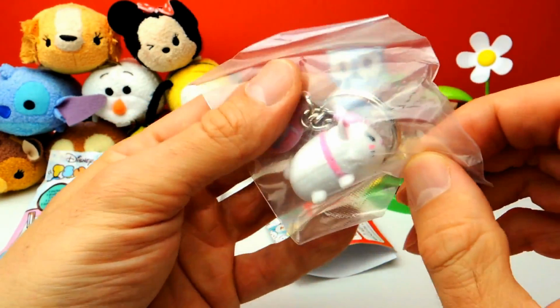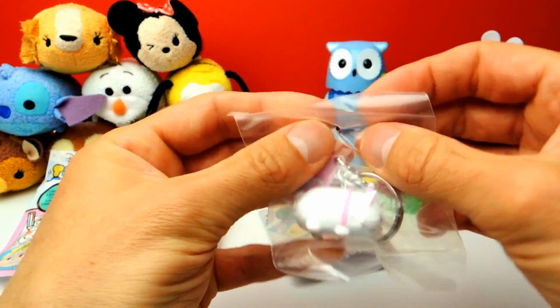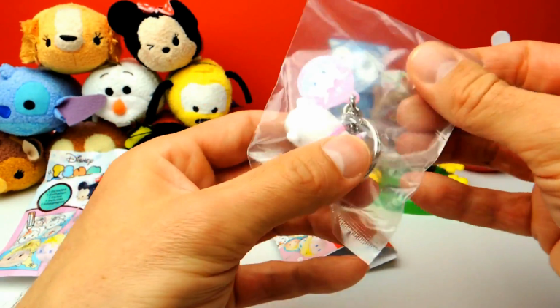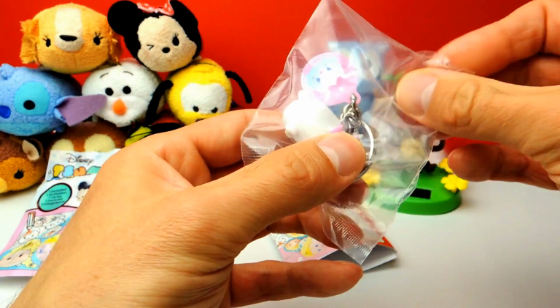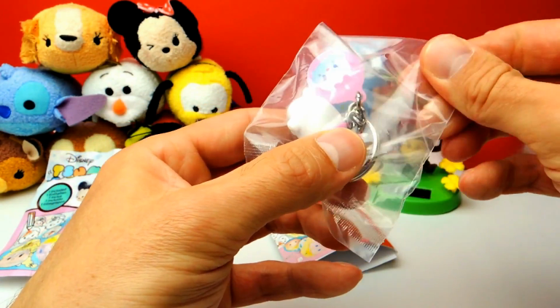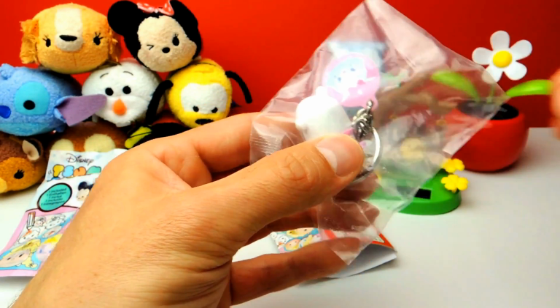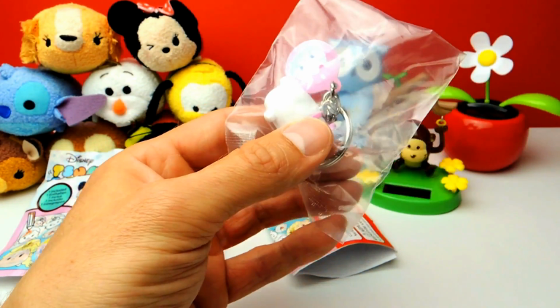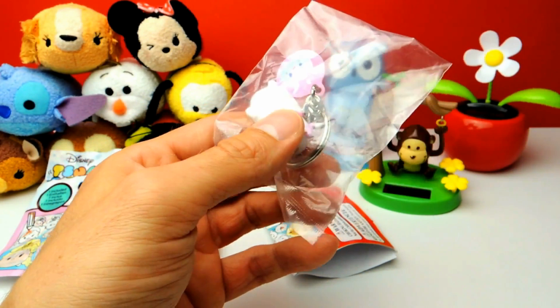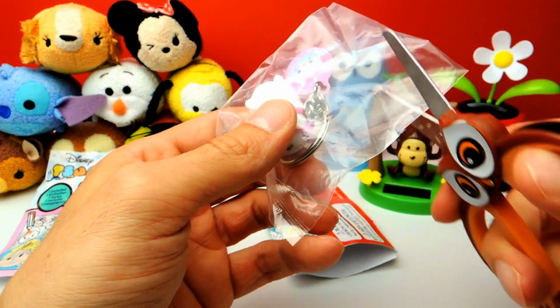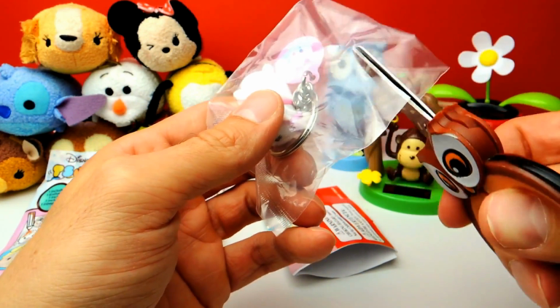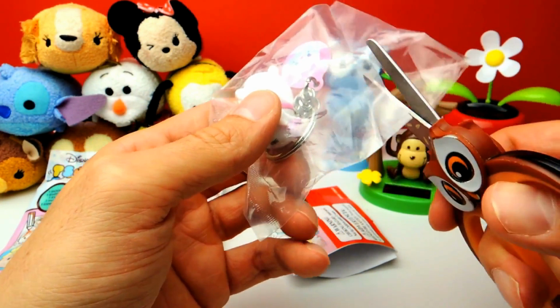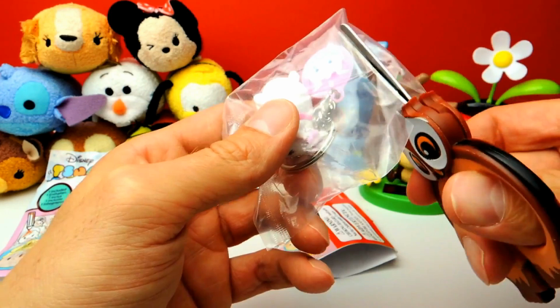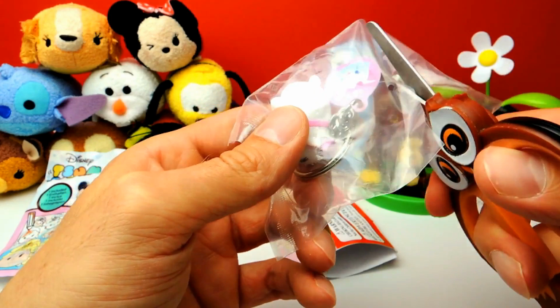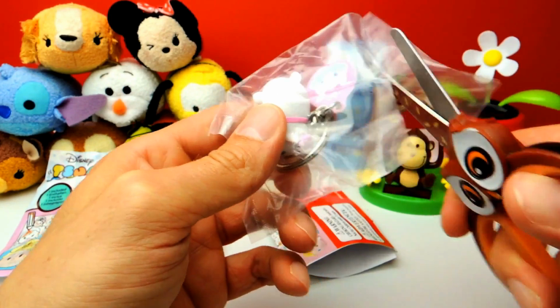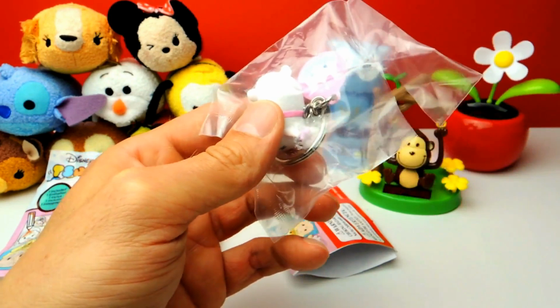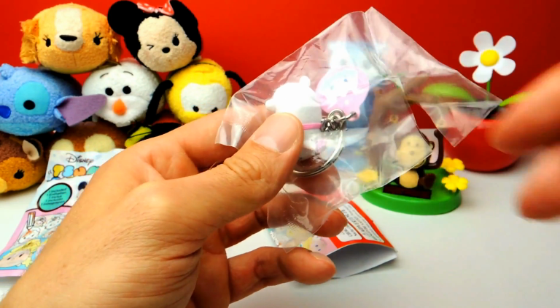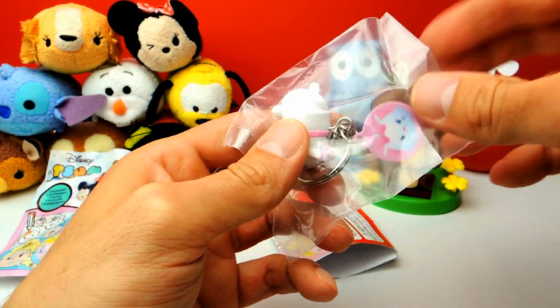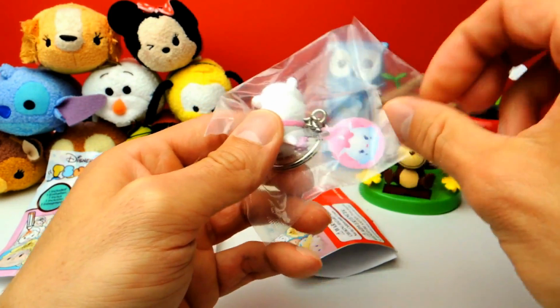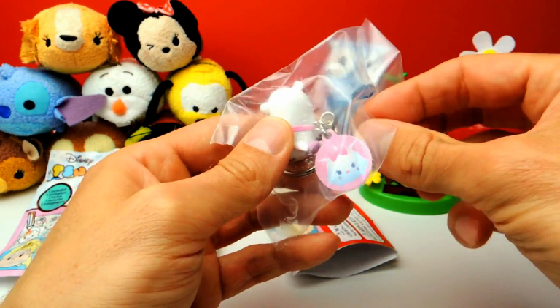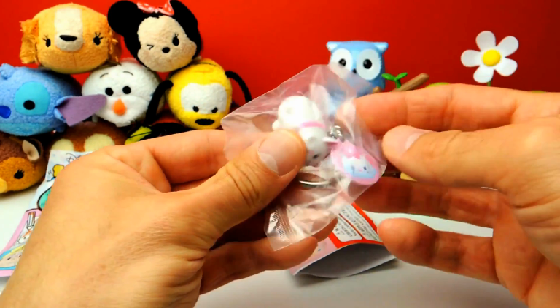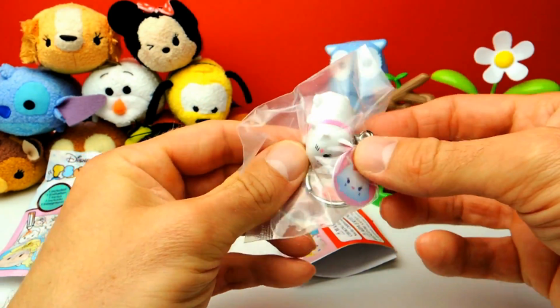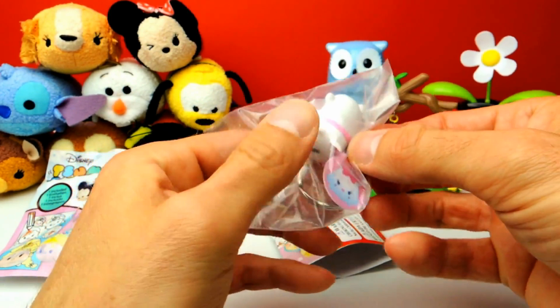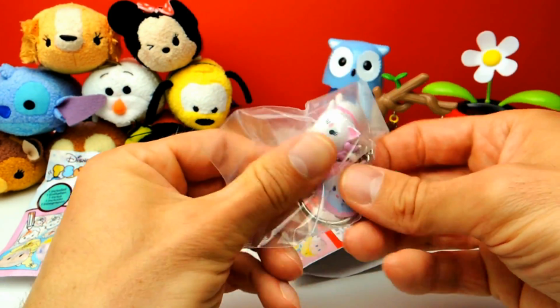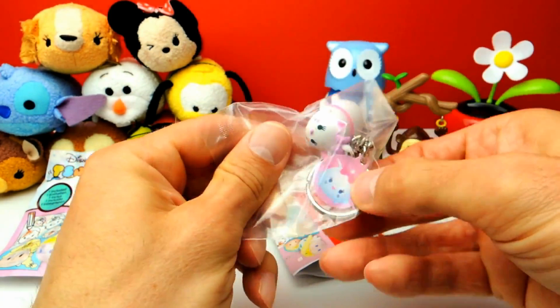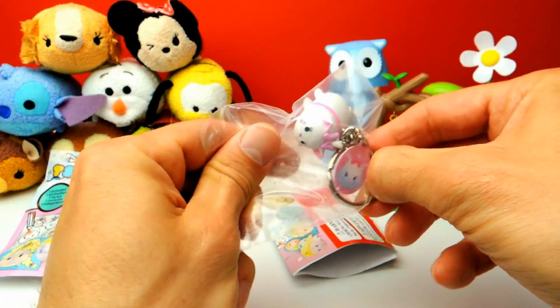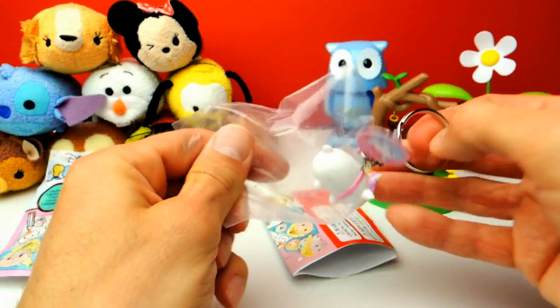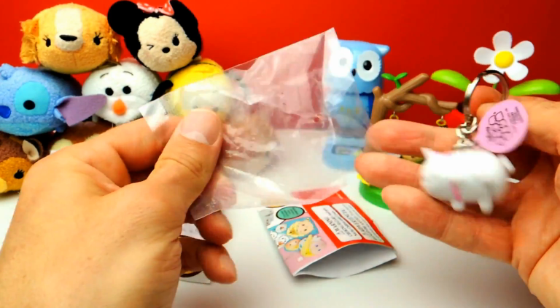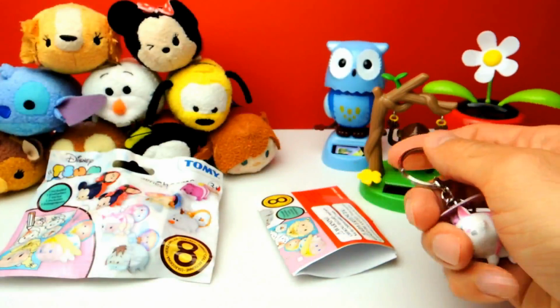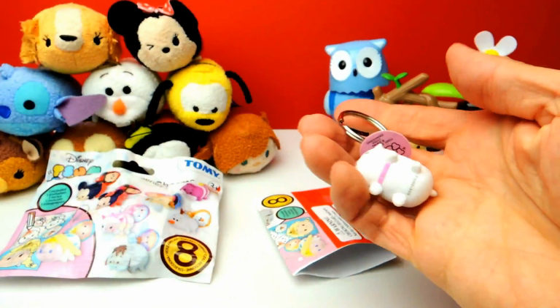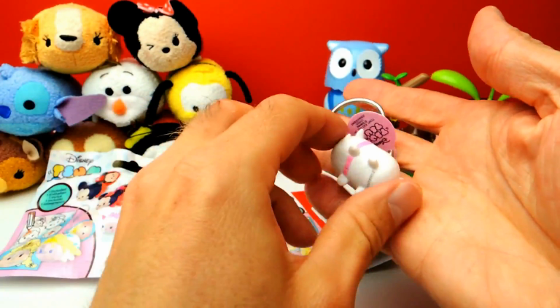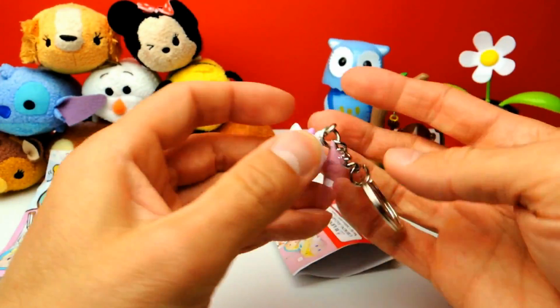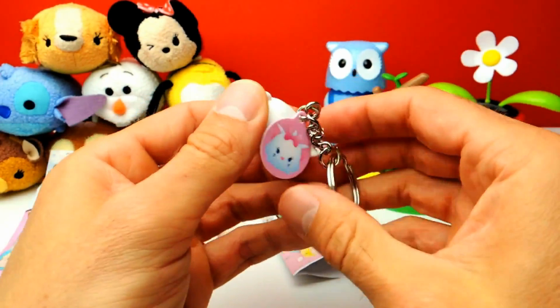Meanwhile I will show you what was hiding inside this blind bag. There's another little bag, so let's open this one too. And basically this is our first Tsum Tsum for today — it's the Charmer.